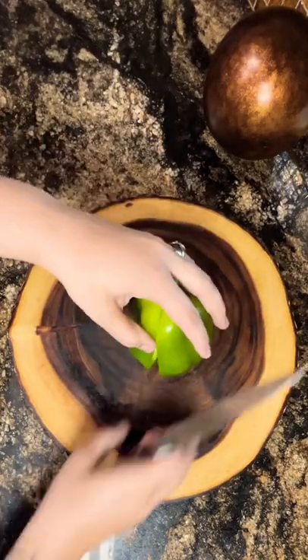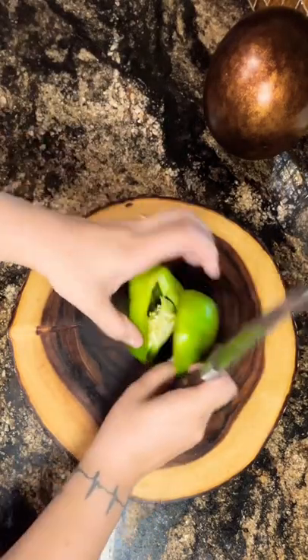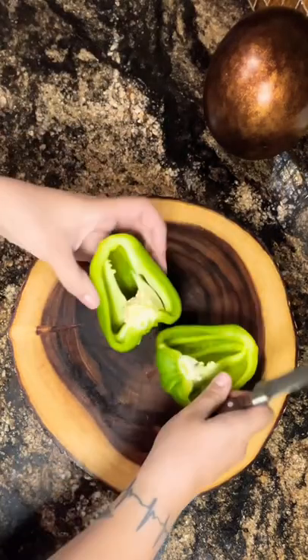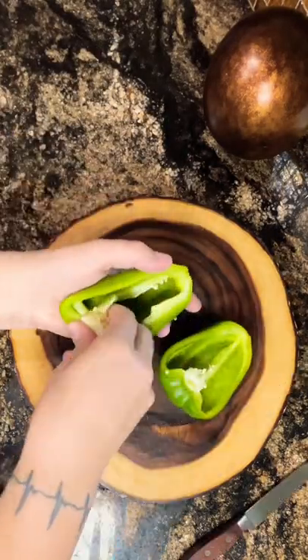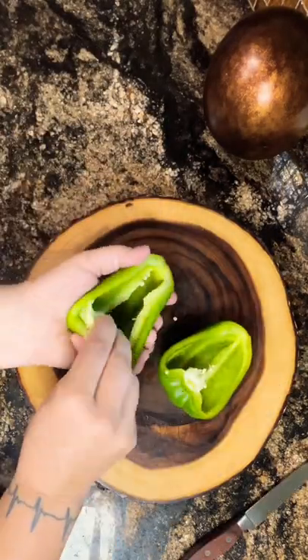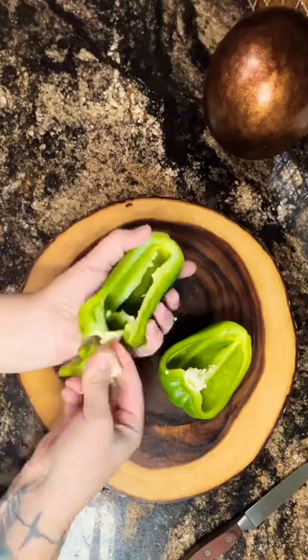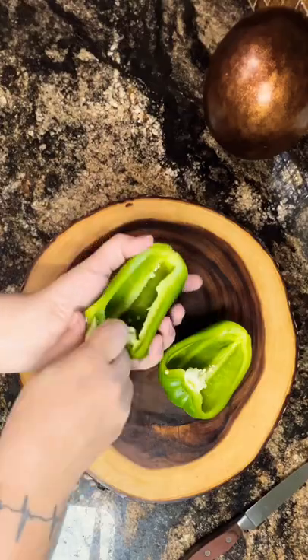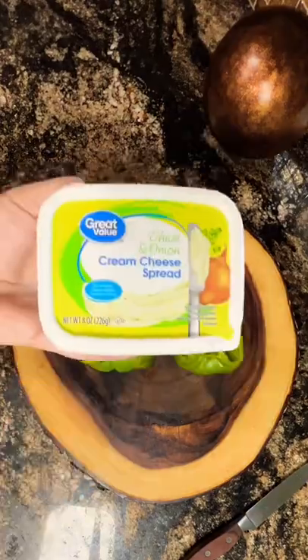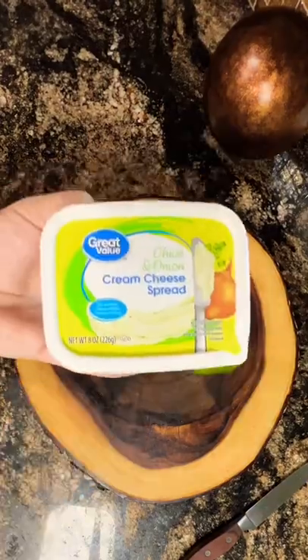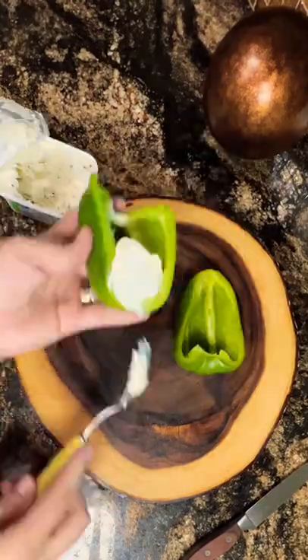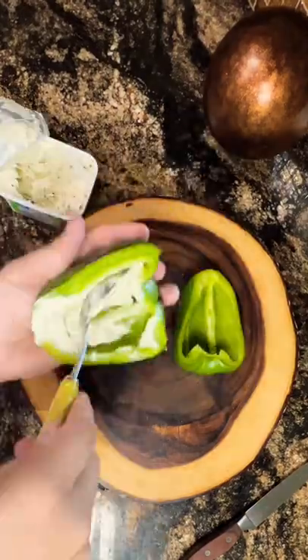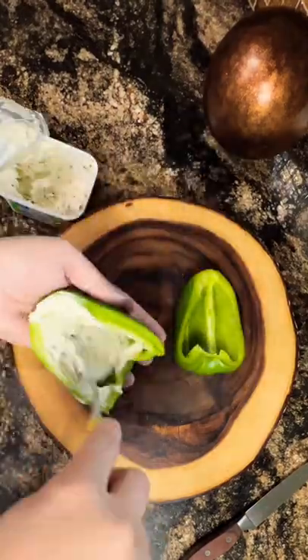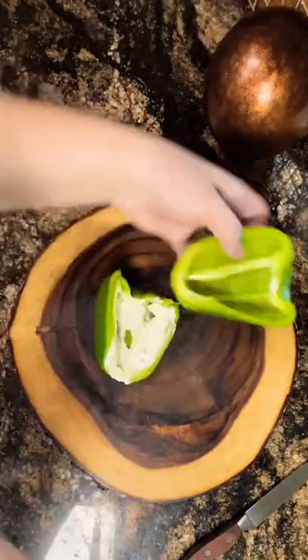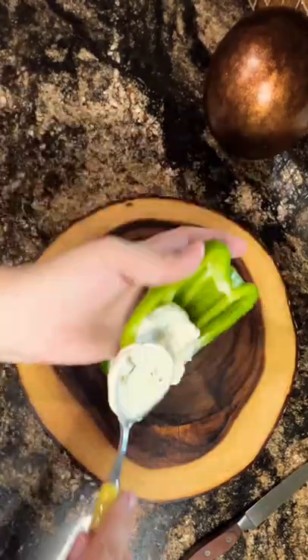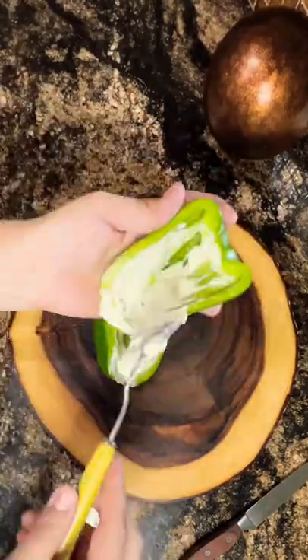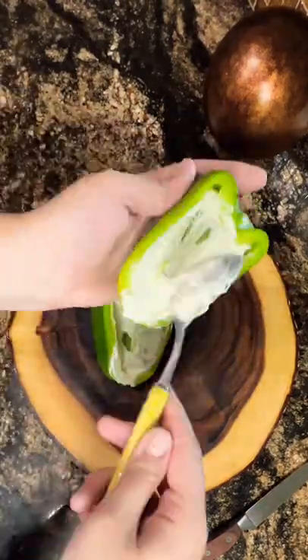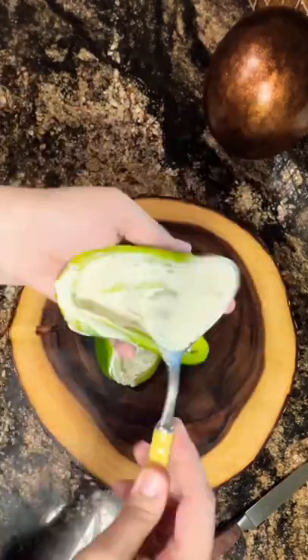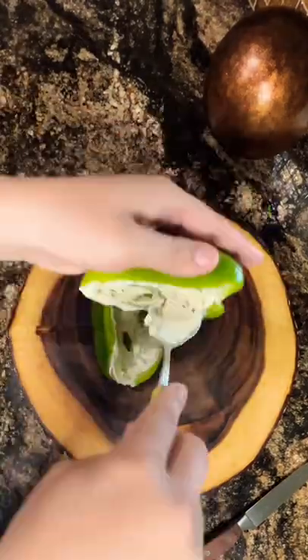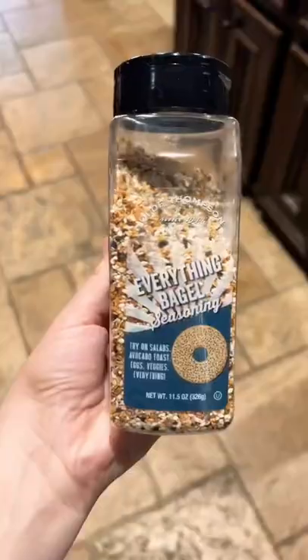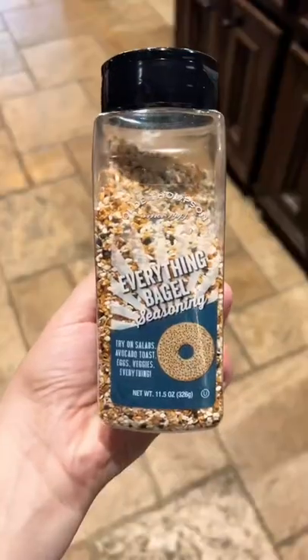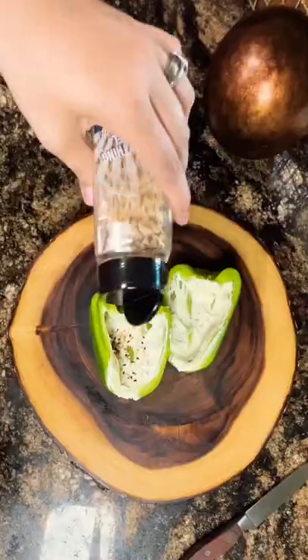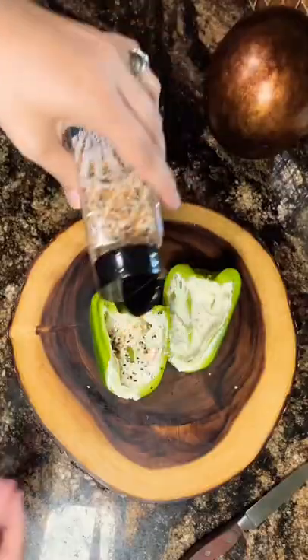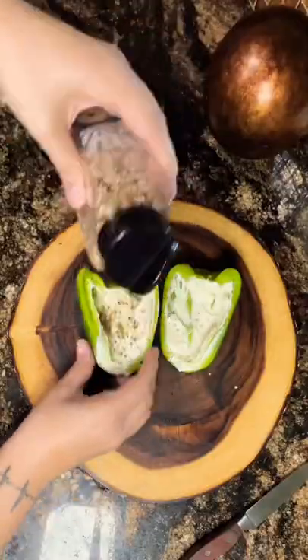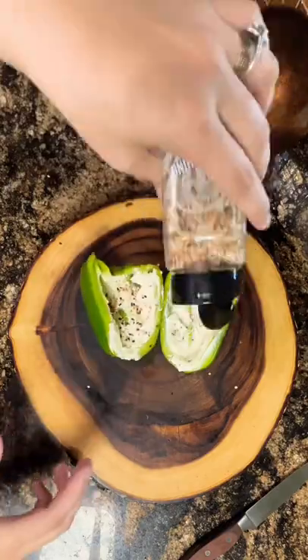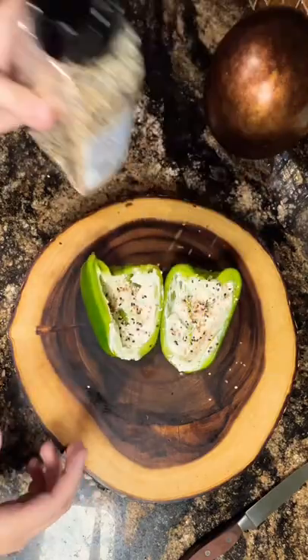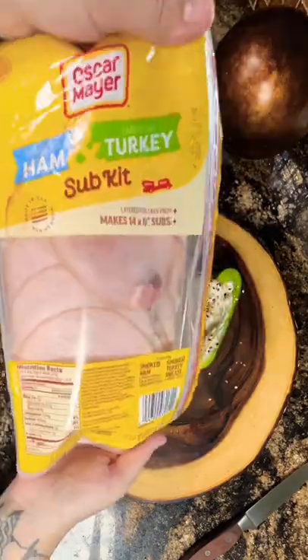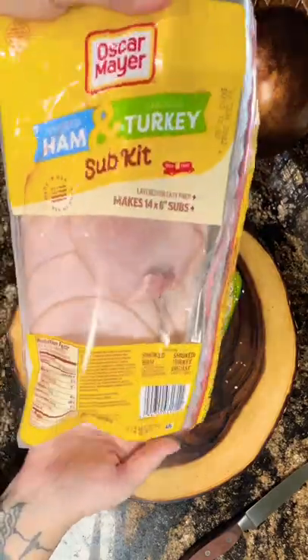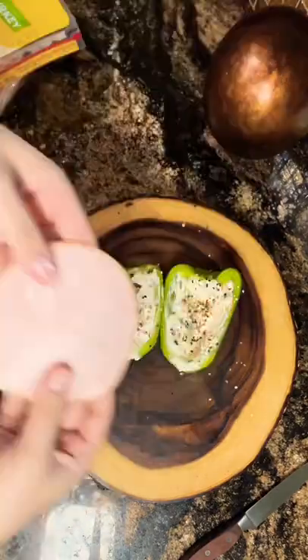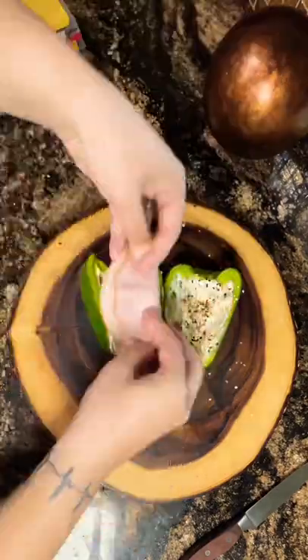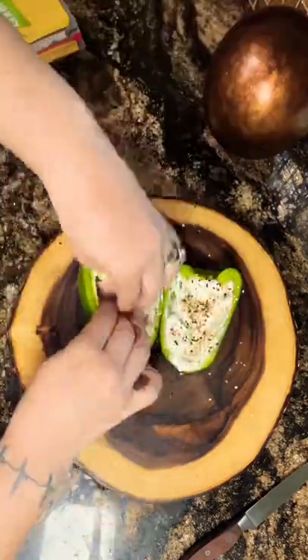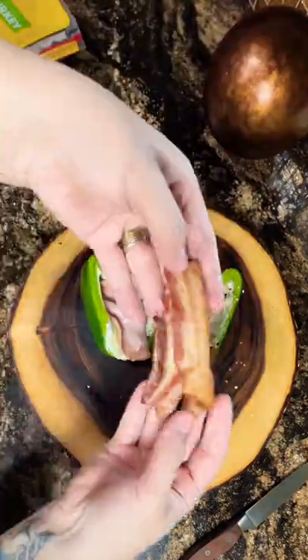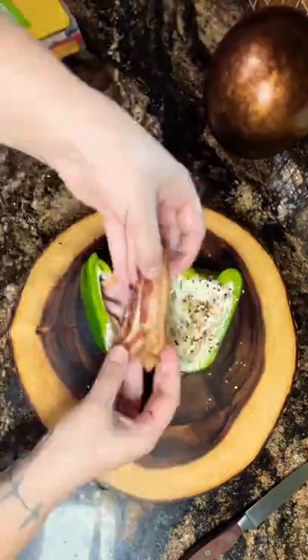Cut it in half and deseed it. Get some cream cheese spread of your choice and spread it on the inside of the pepper. Sprinkle everything bagel seasoning on both sides.